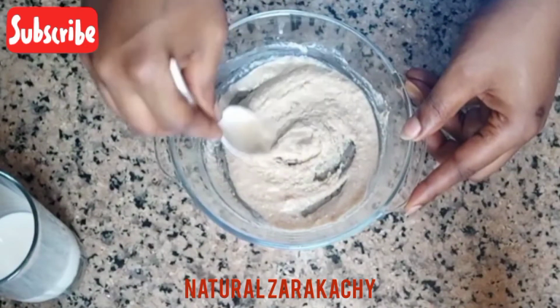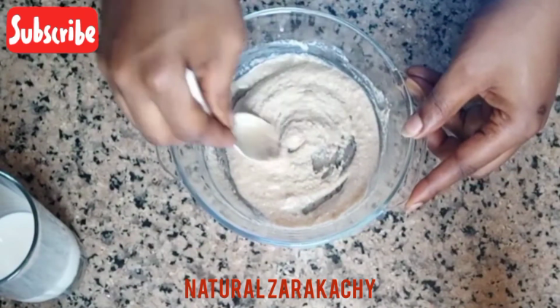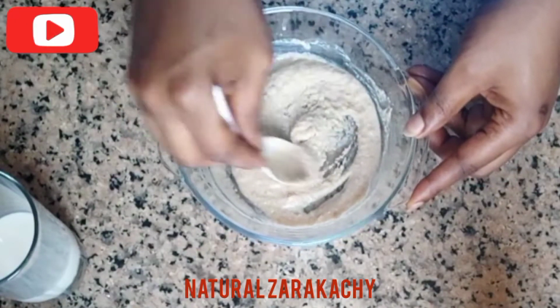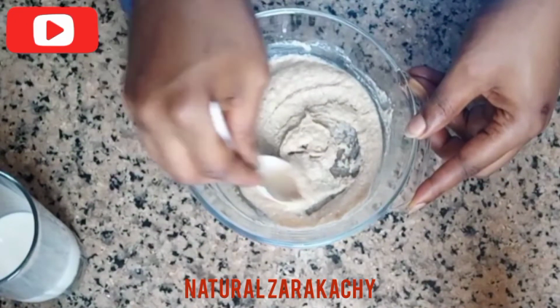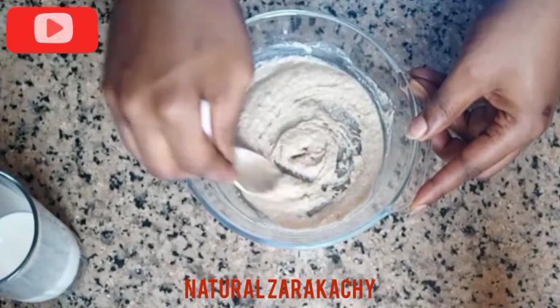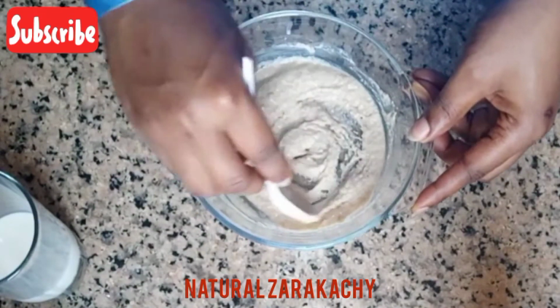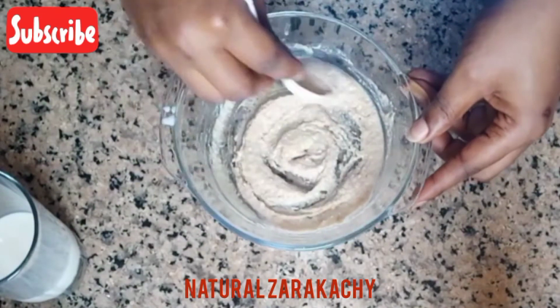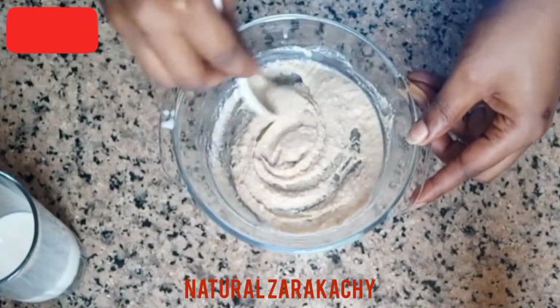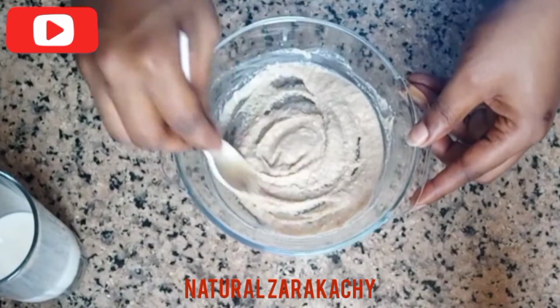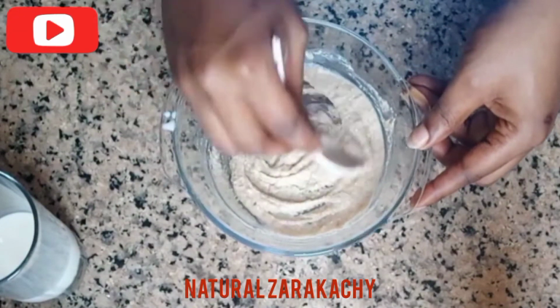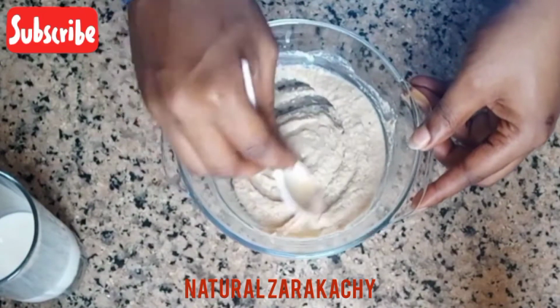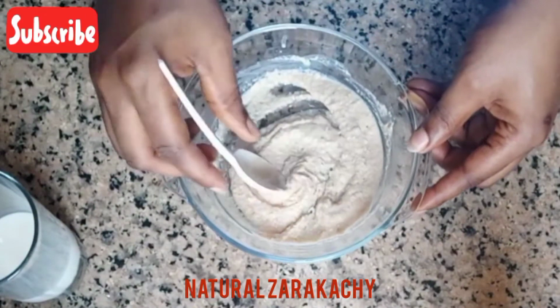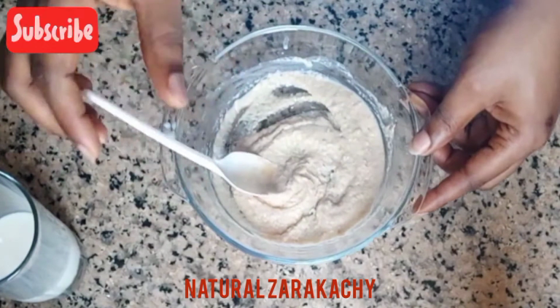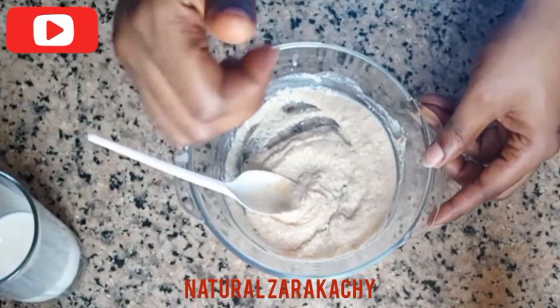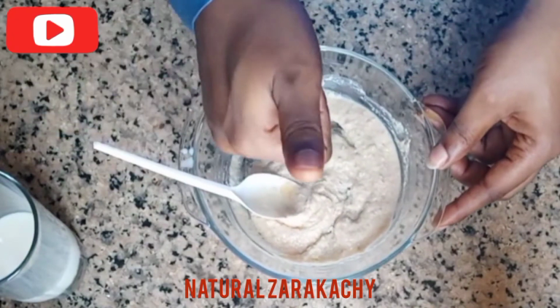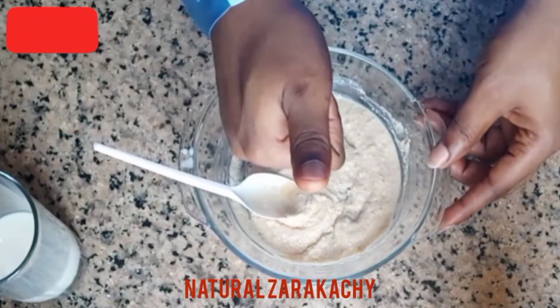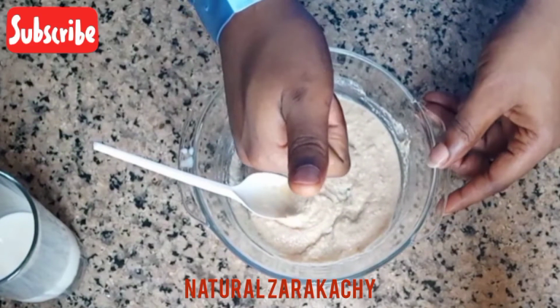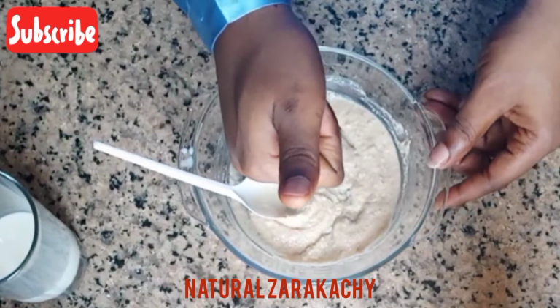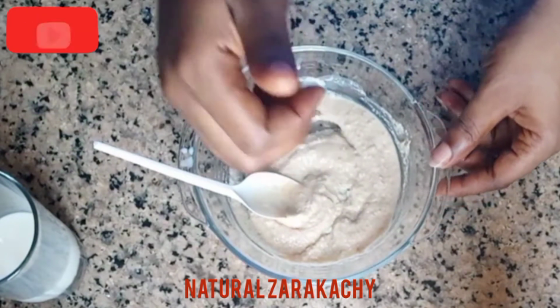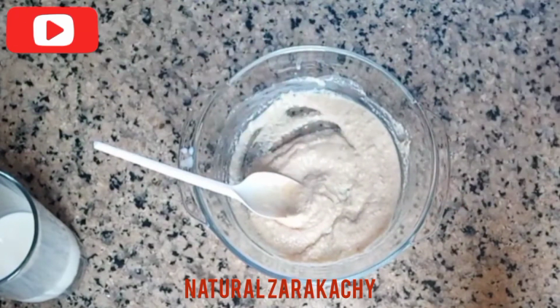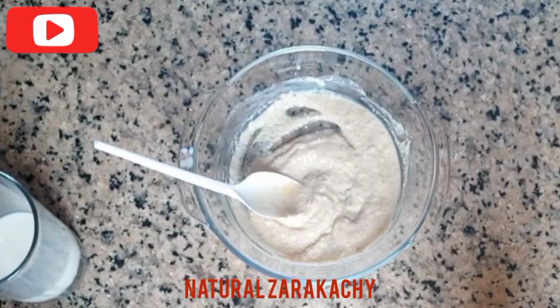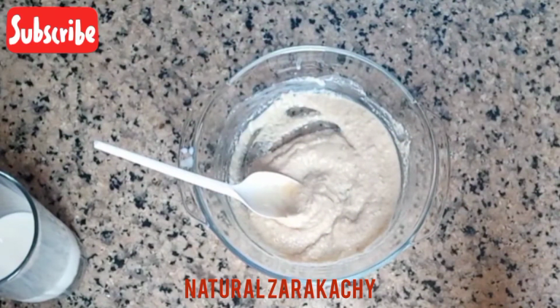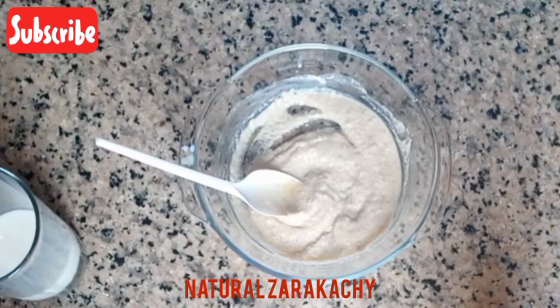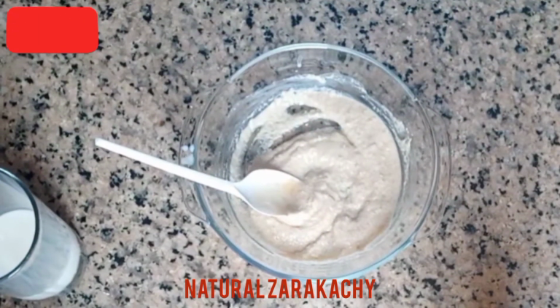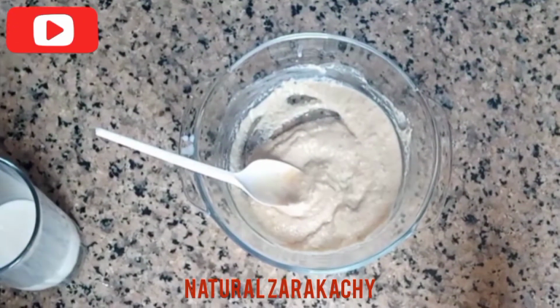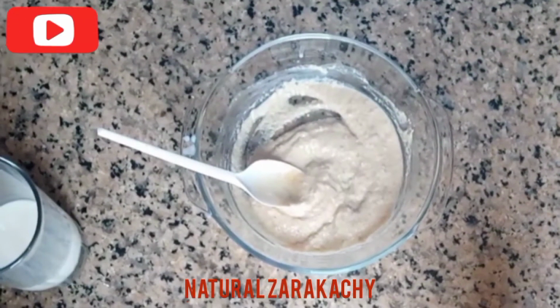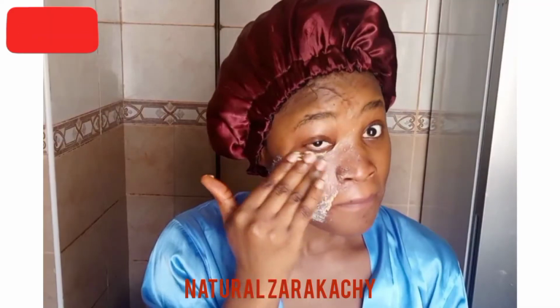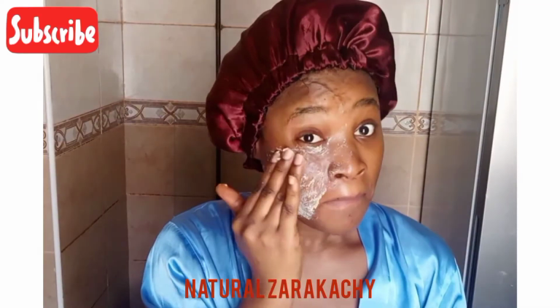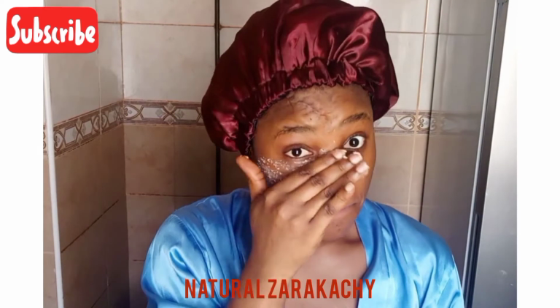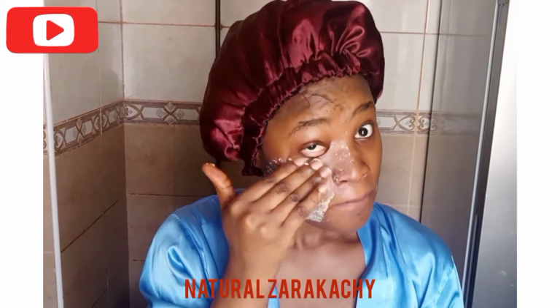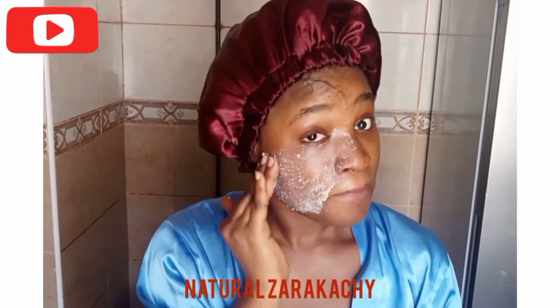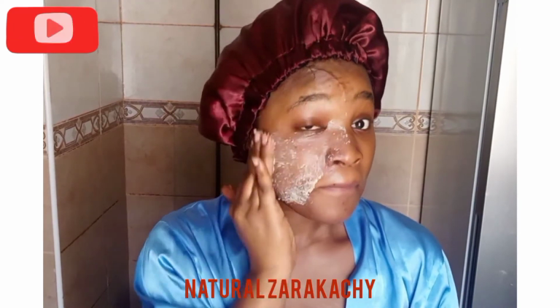You can see now that our oat mask is ready to be used — it's now ready, so I have to start applying it on my face.